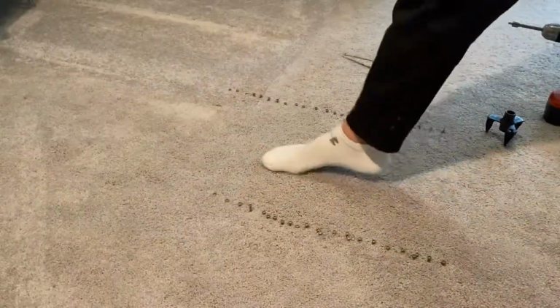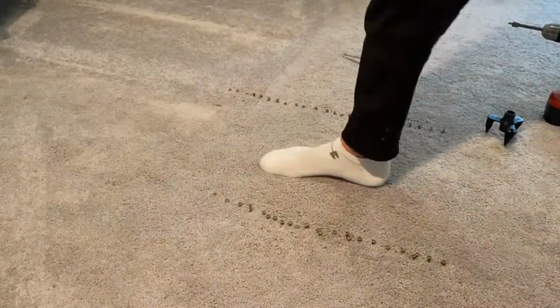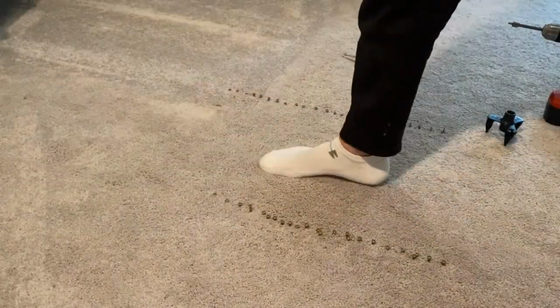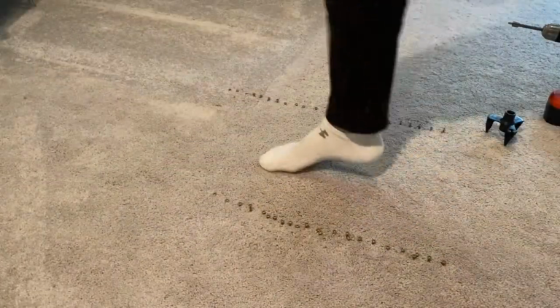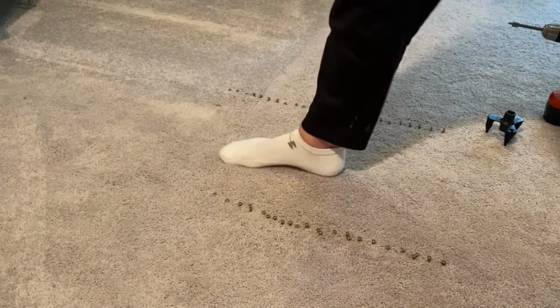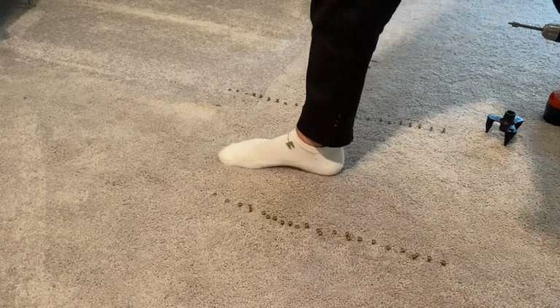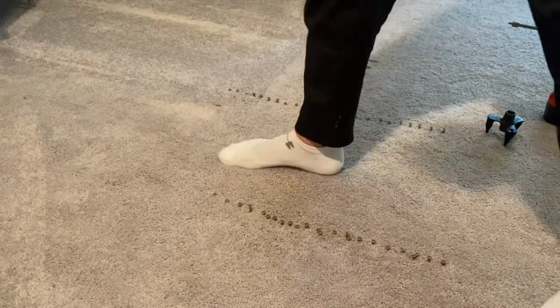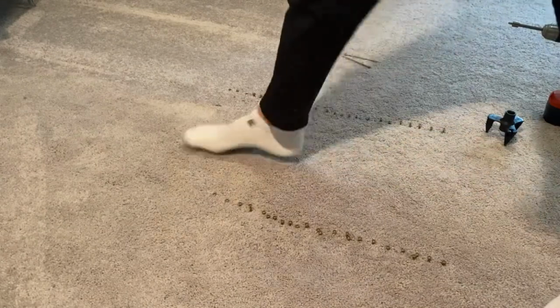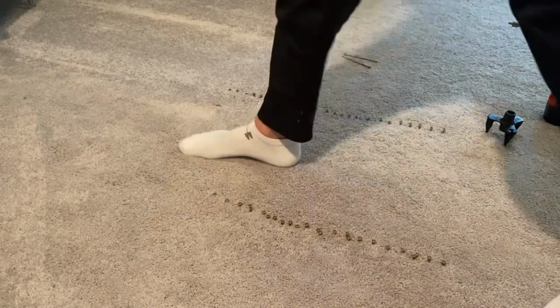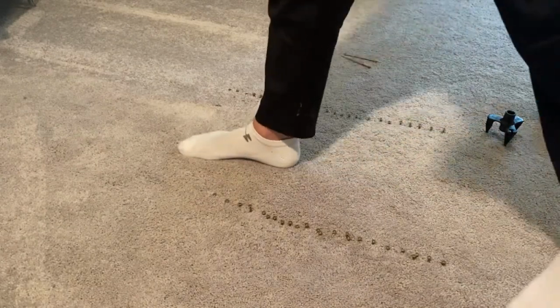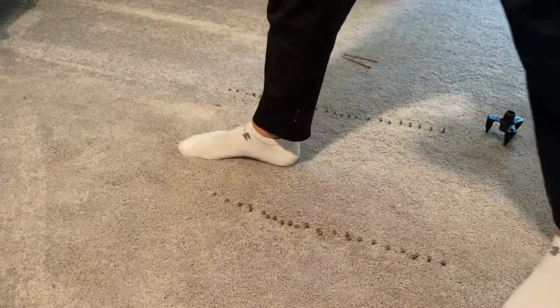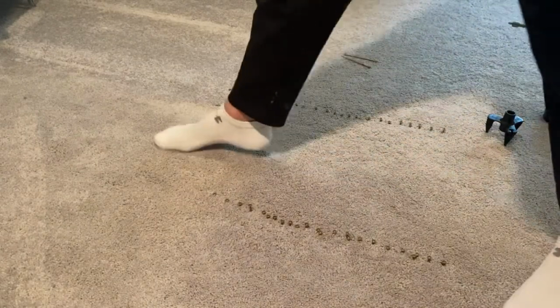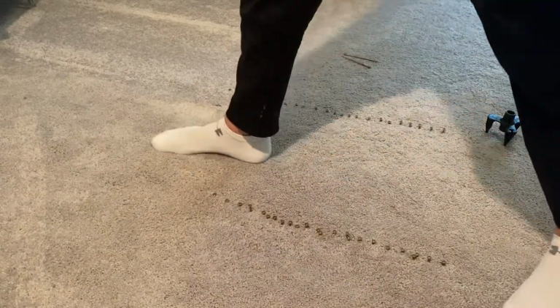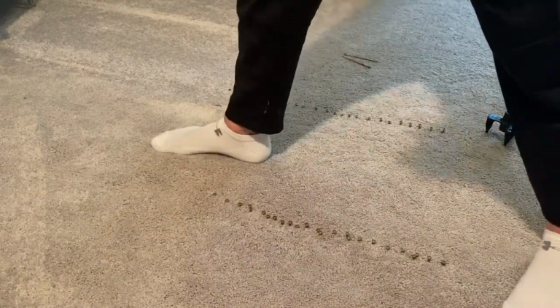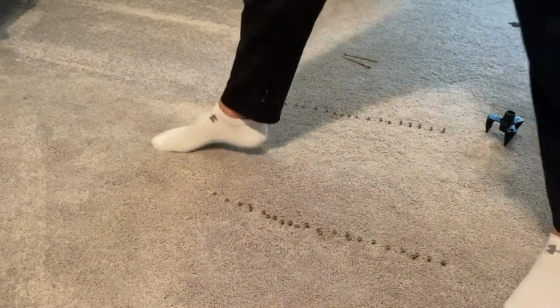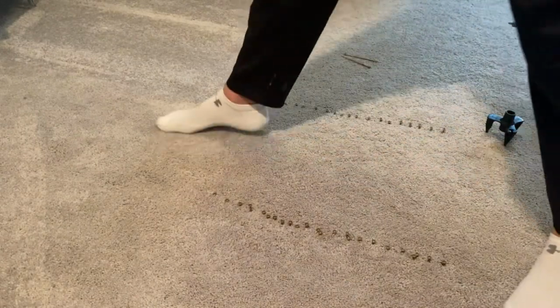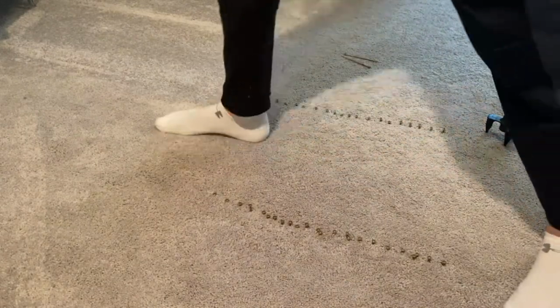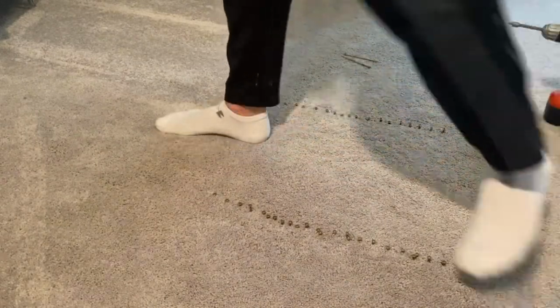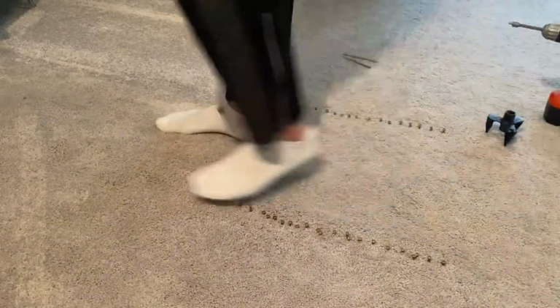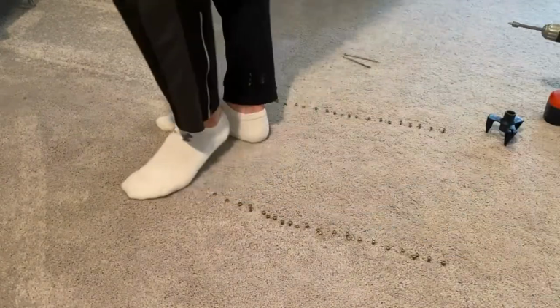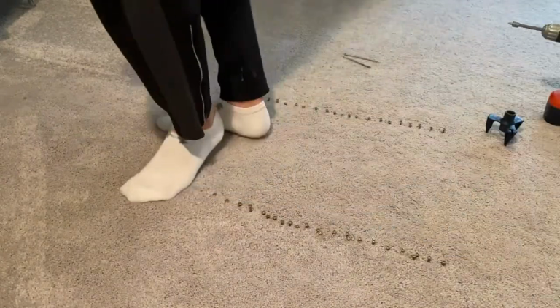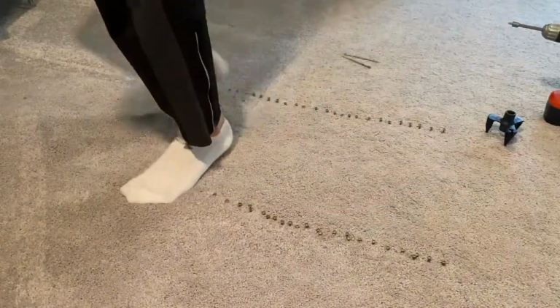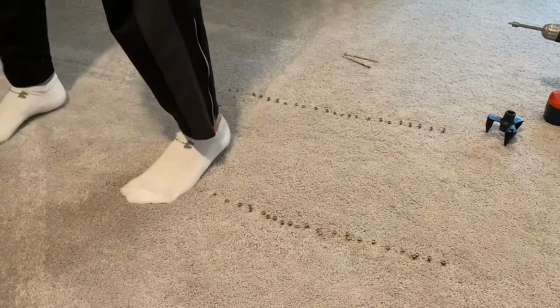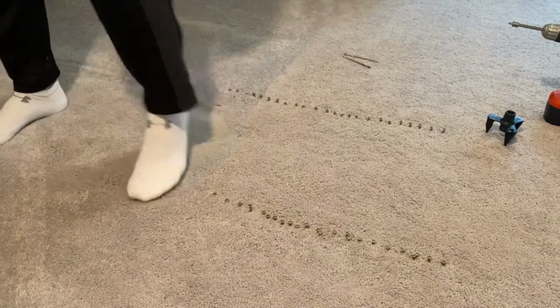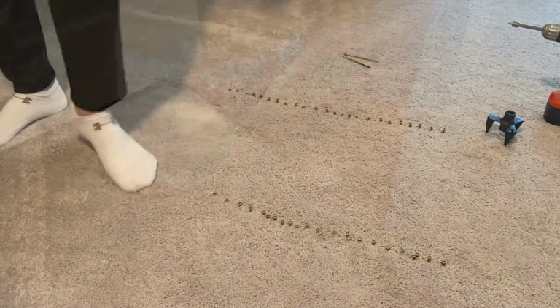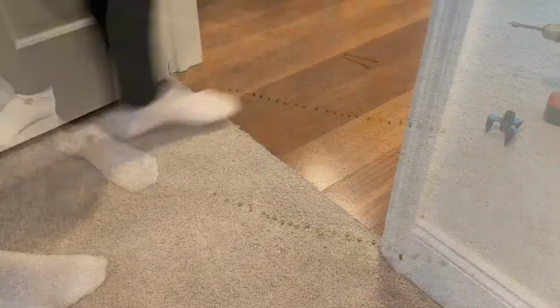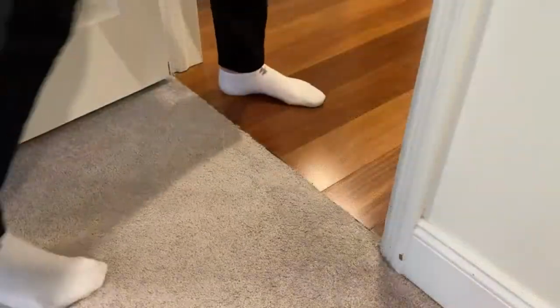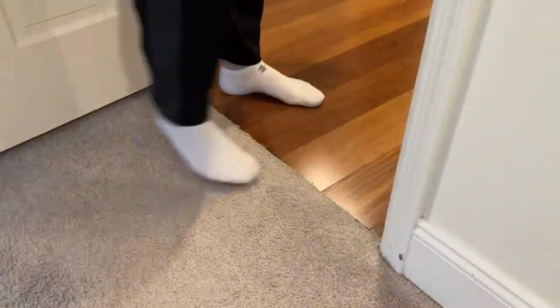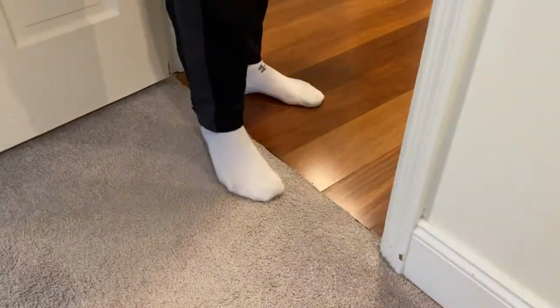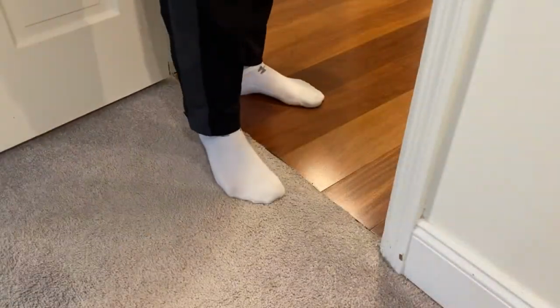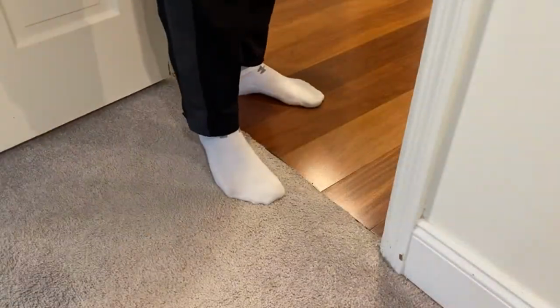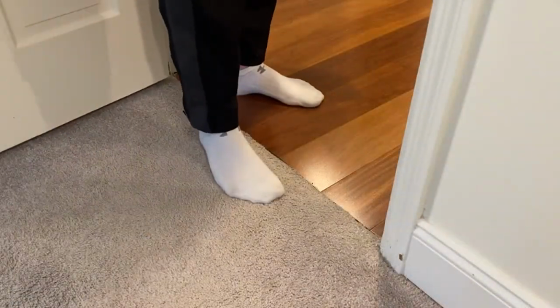The end result? Not much difference. Unfortunately, there's still a squeak. But I have one more spot that I want to test.